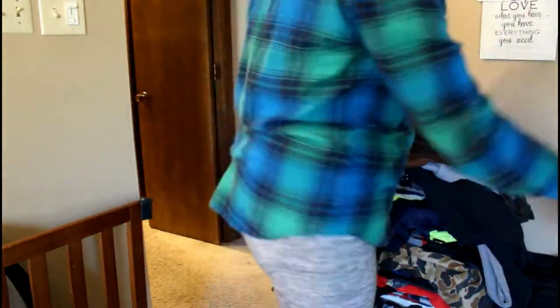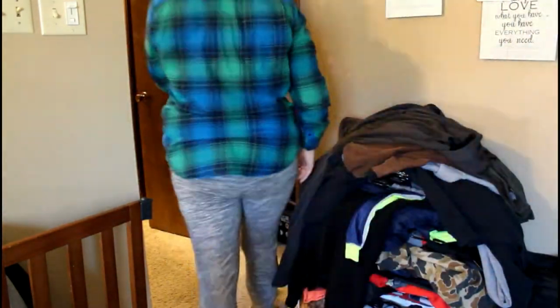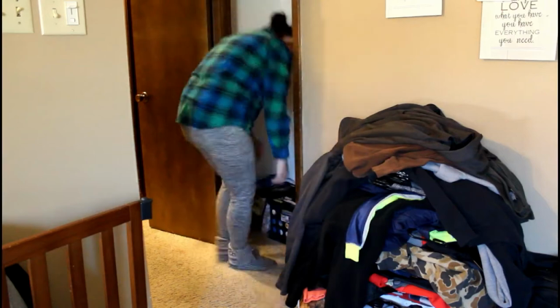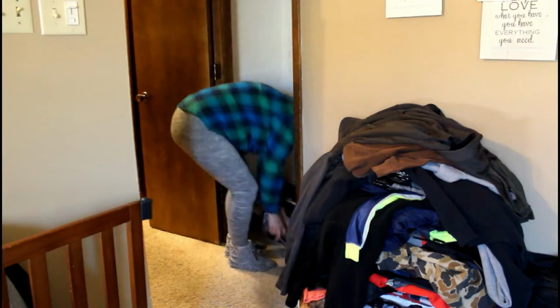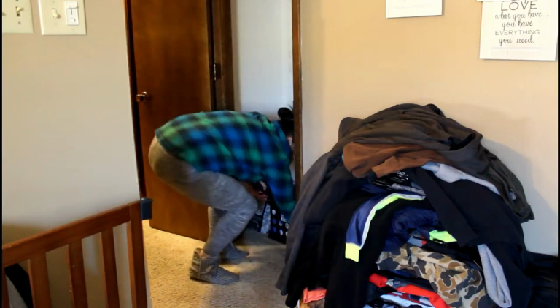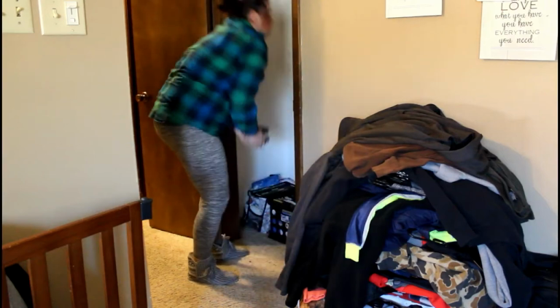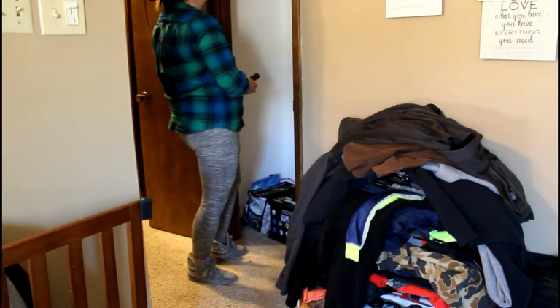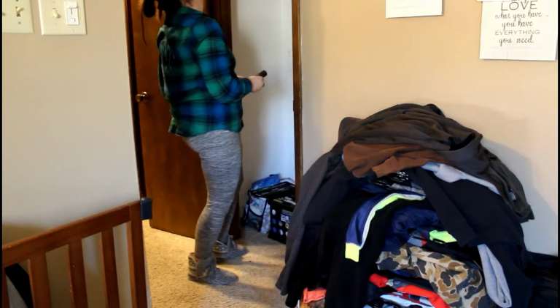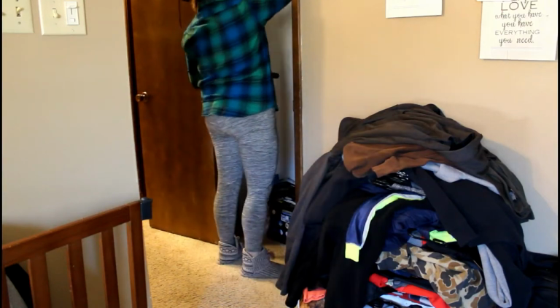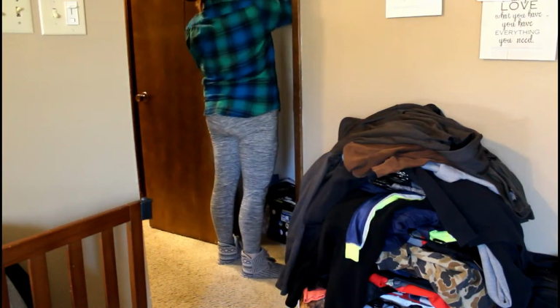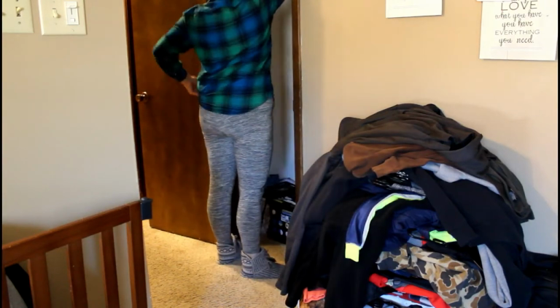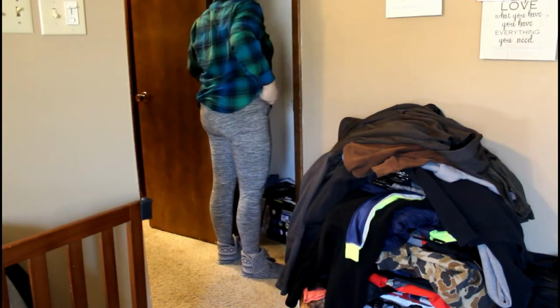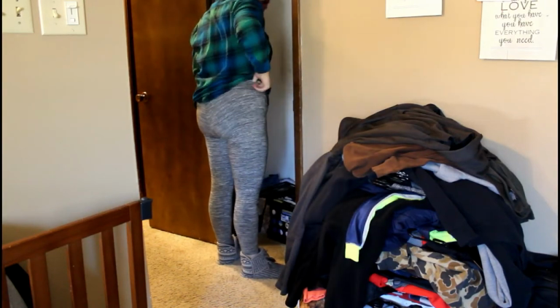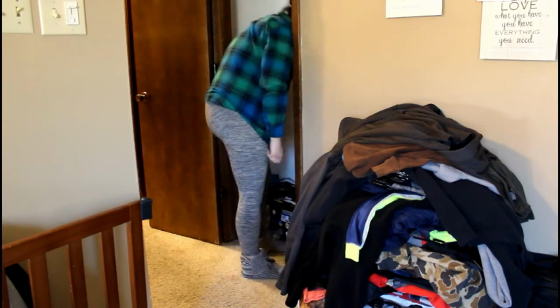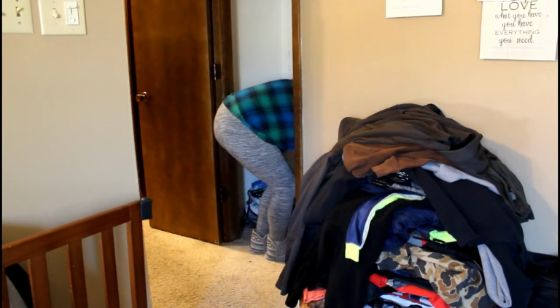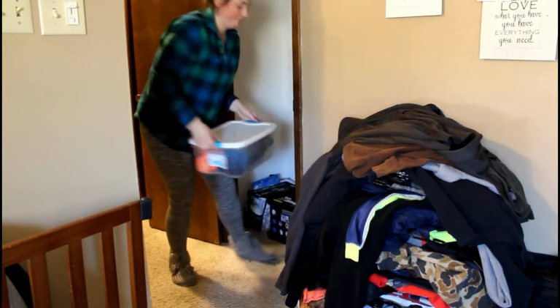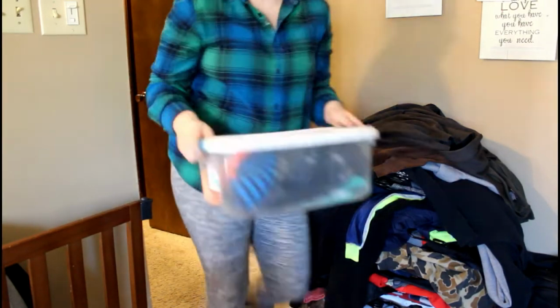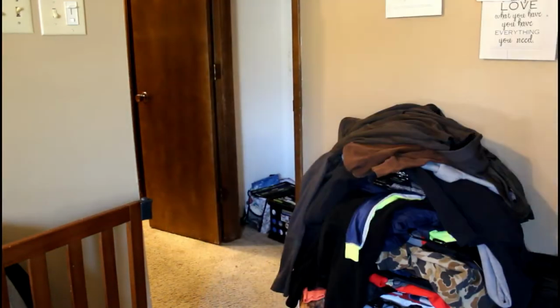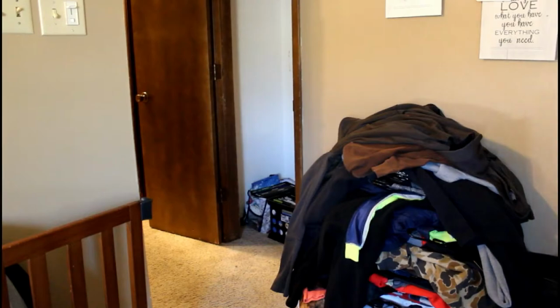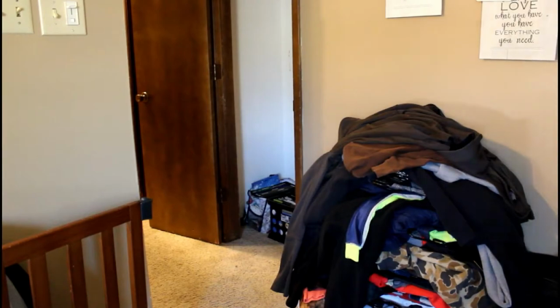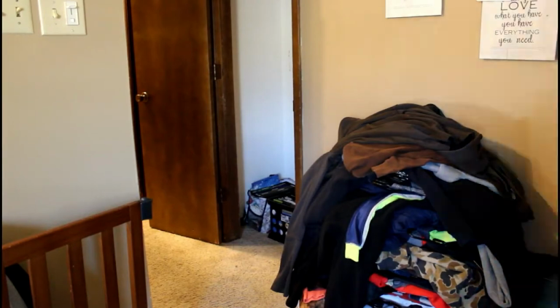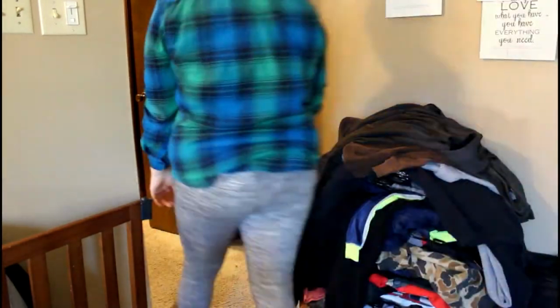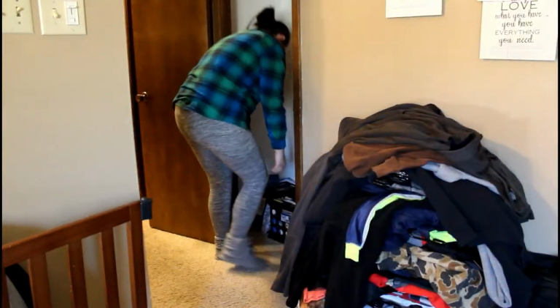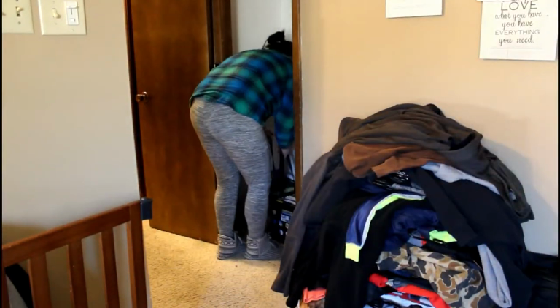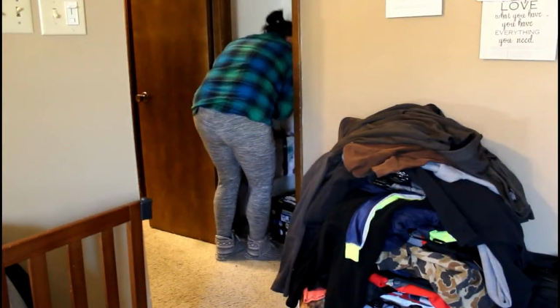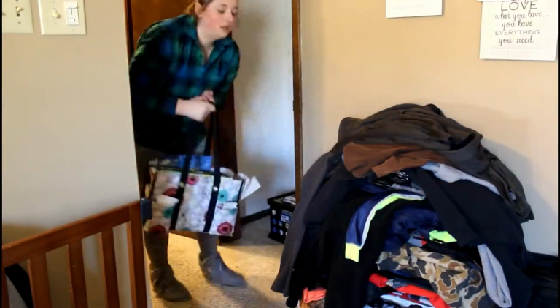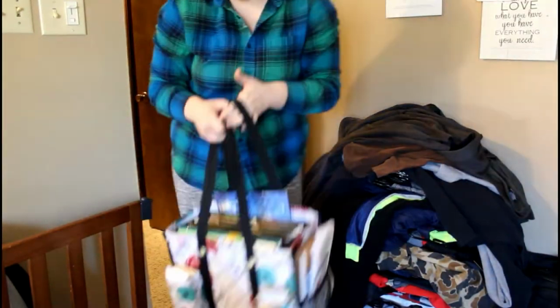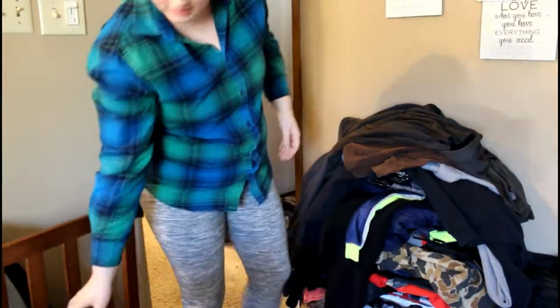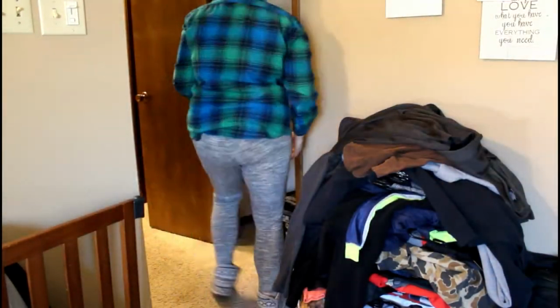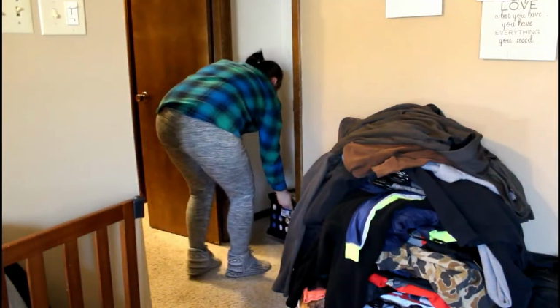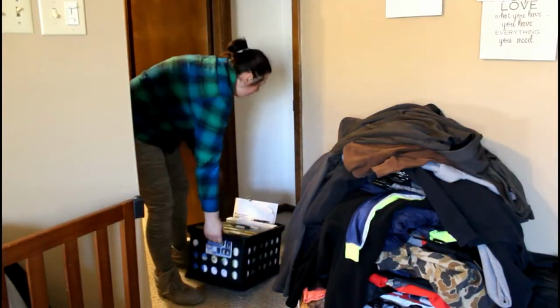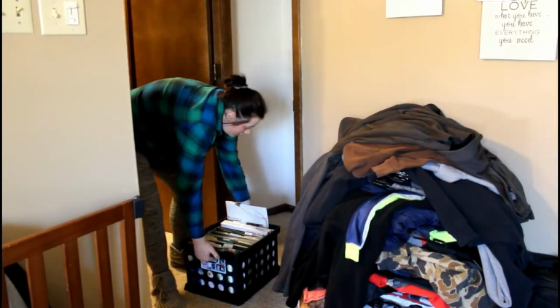First thing I'm starting with, as you can see, is taking everything out of the closet. I cannot believe how much we shoved in this closet.